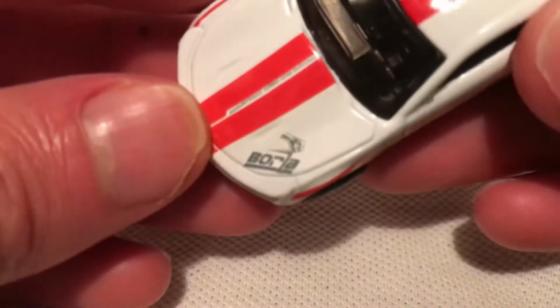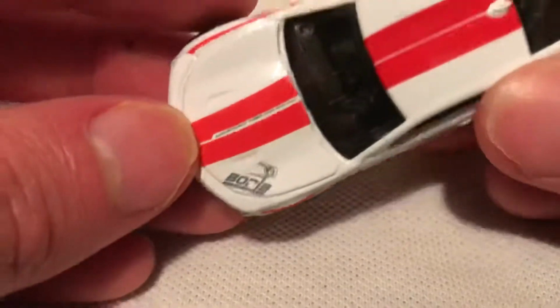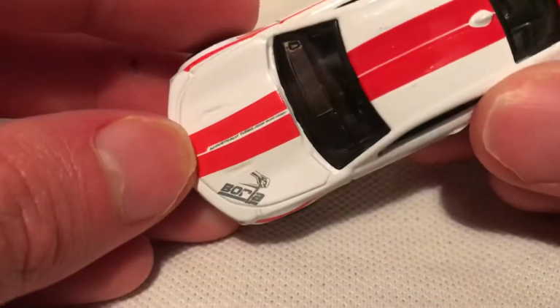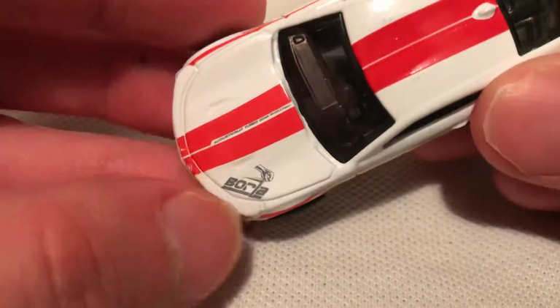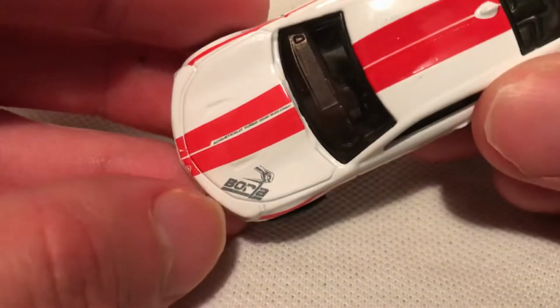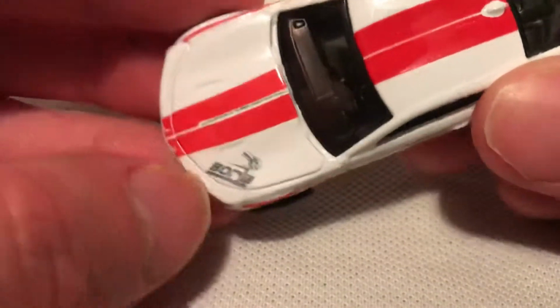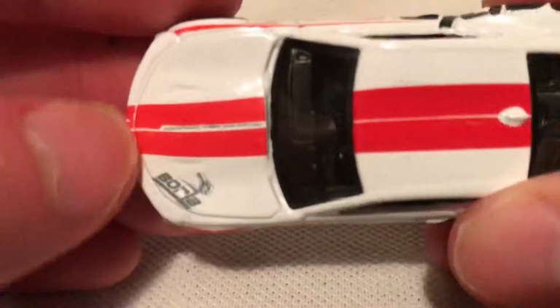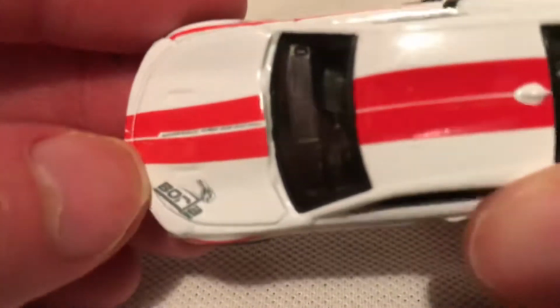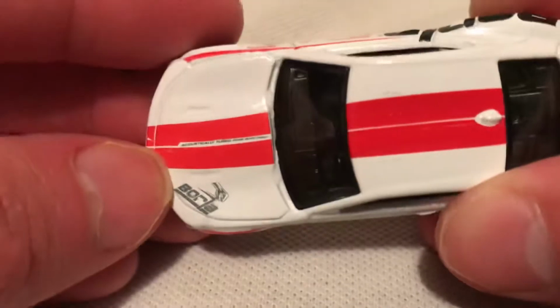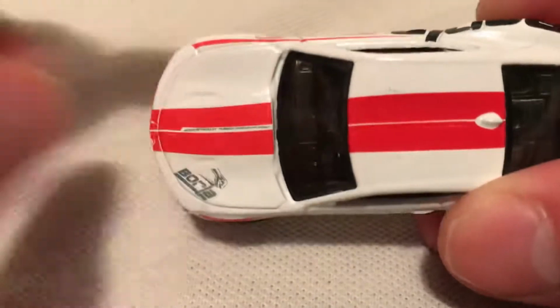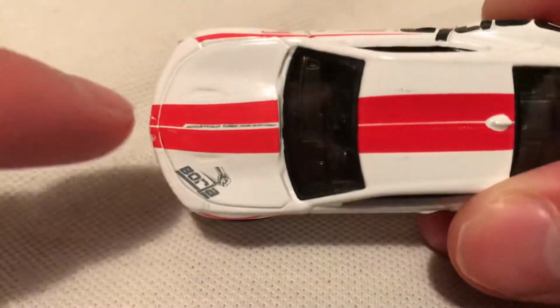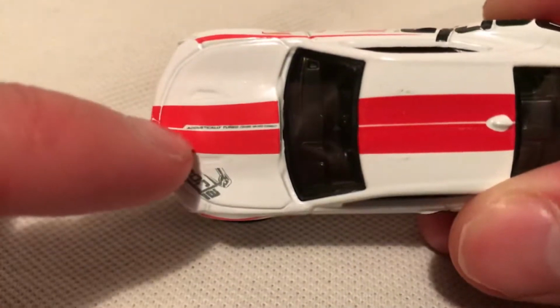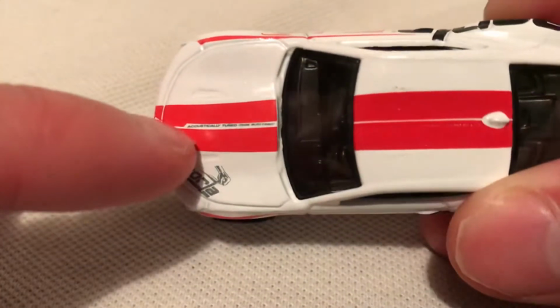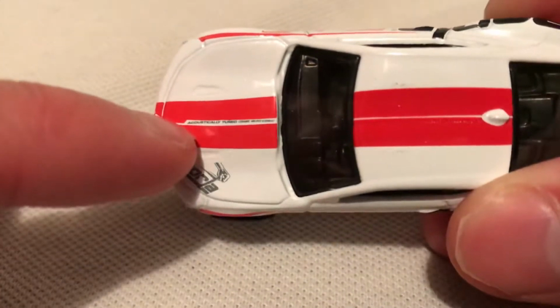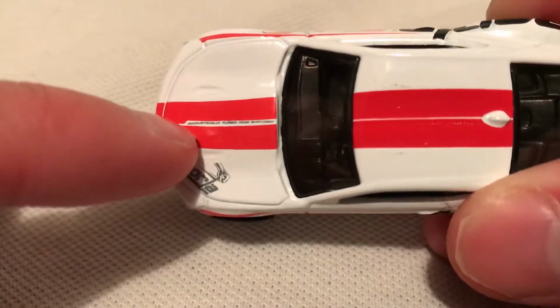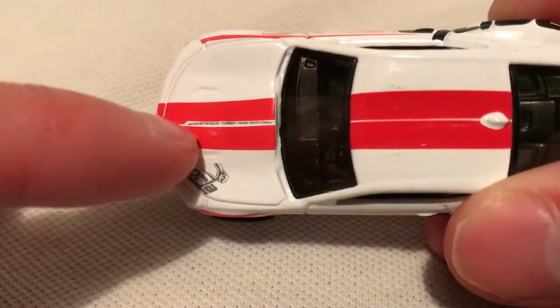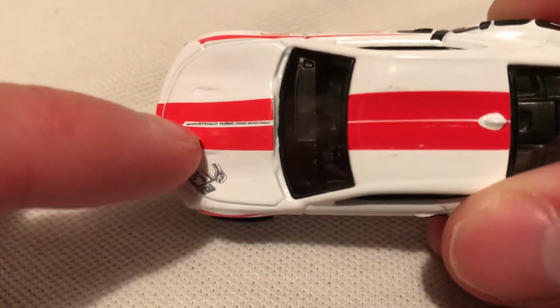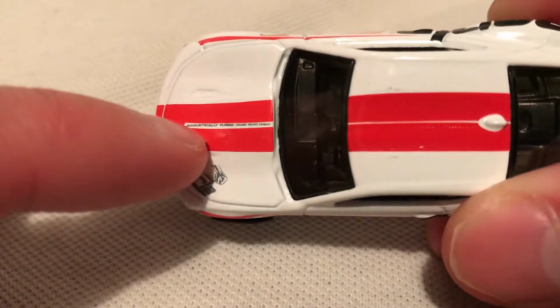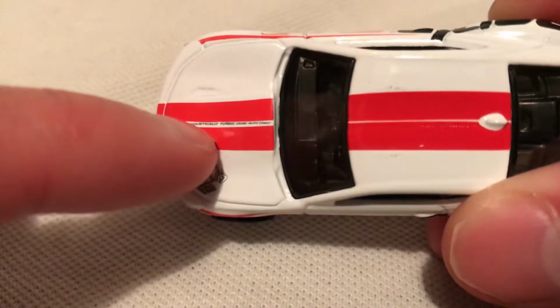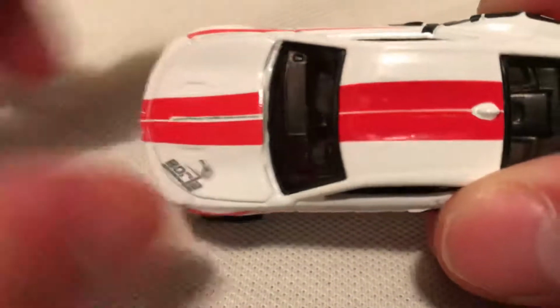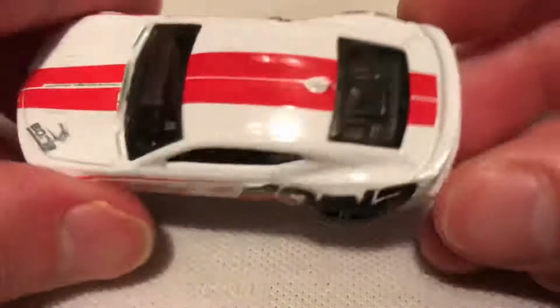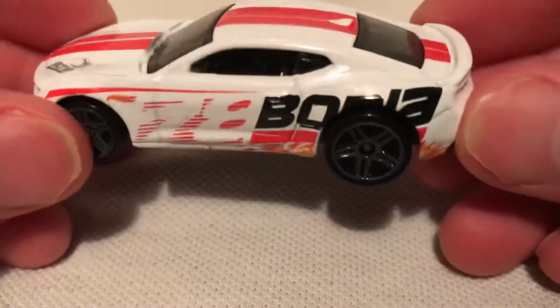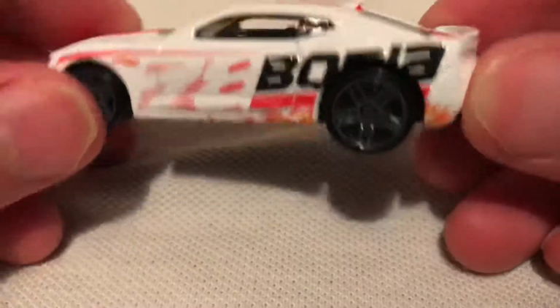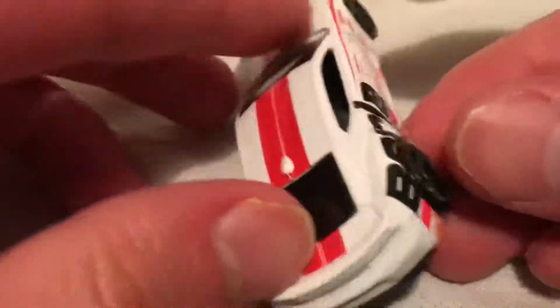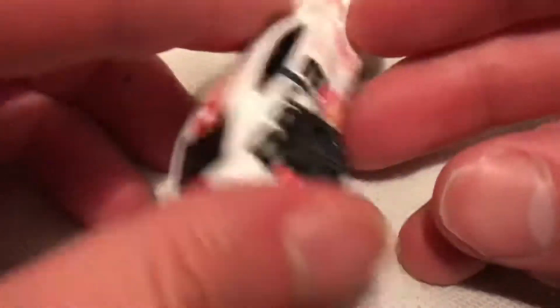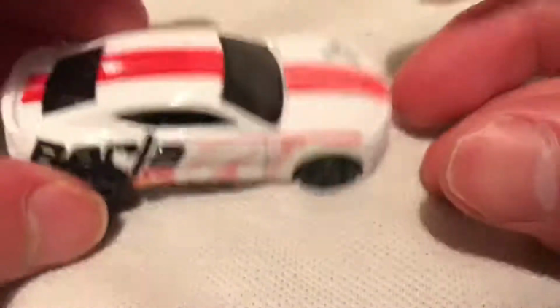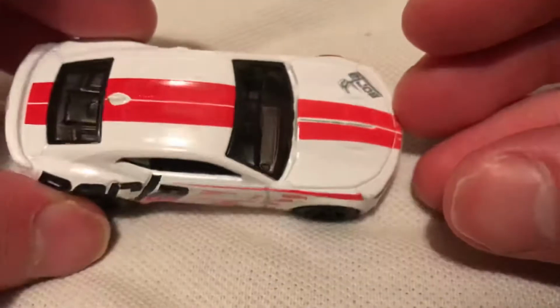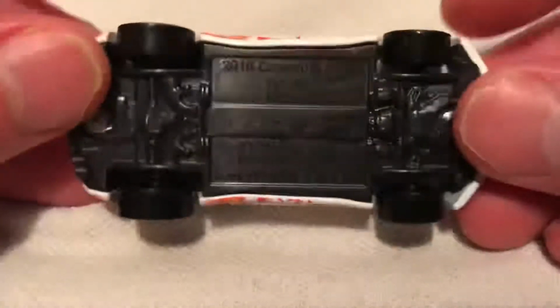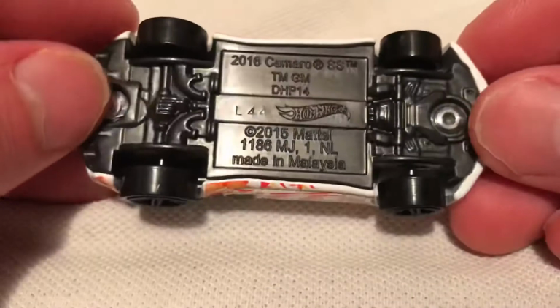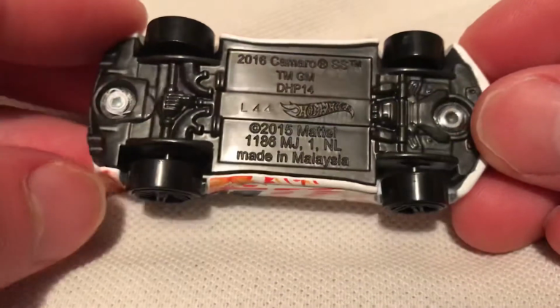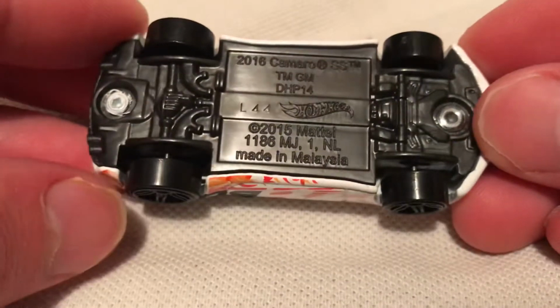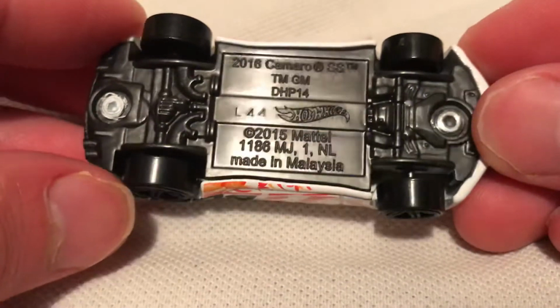Borla on the side of the hood. It even says something in there — can't quite read it, but maybe you can. Pretty nice detail. It's a metal body, plastic base, as usual.